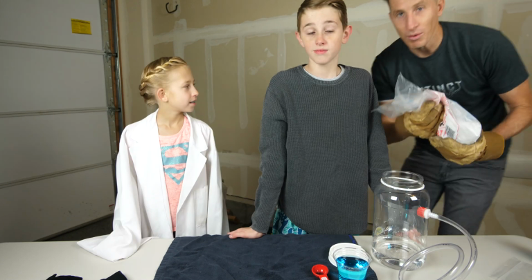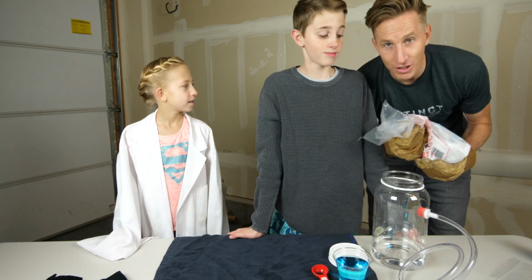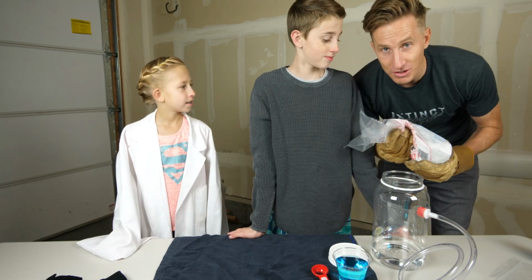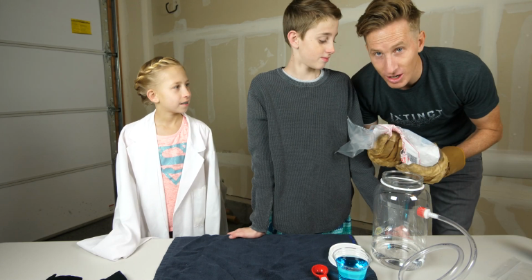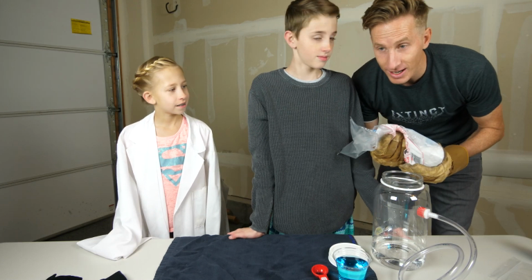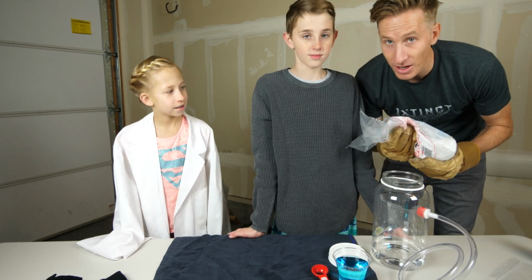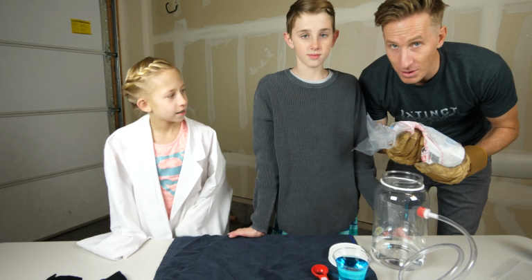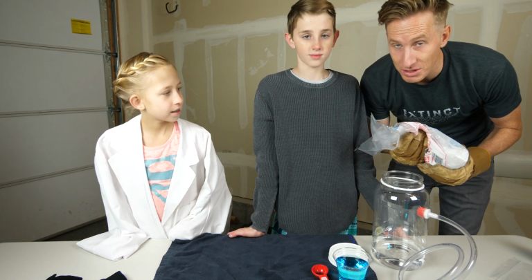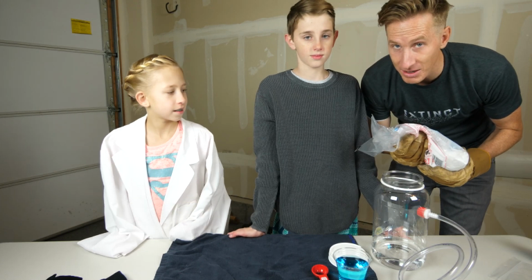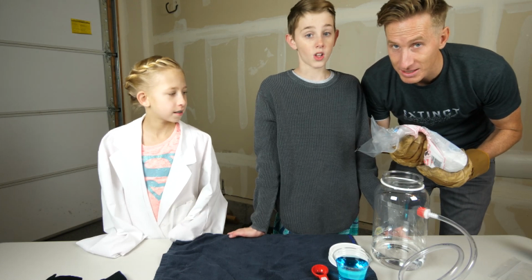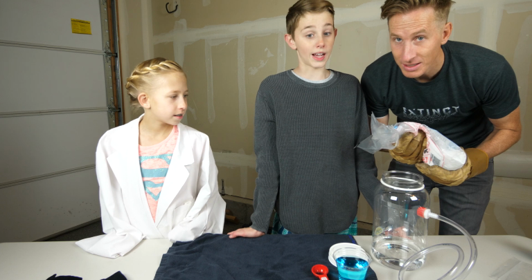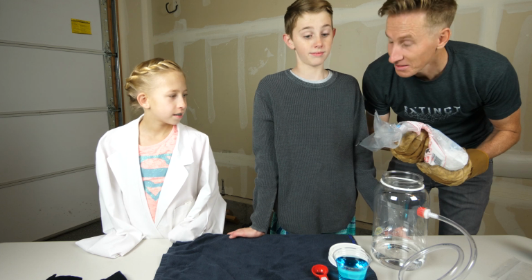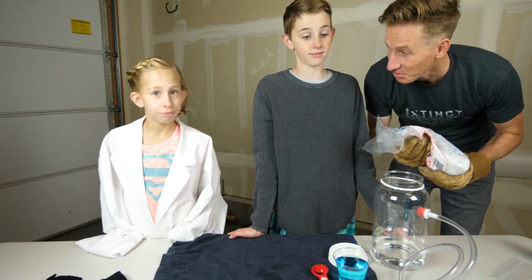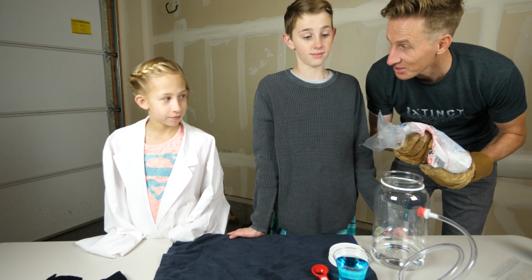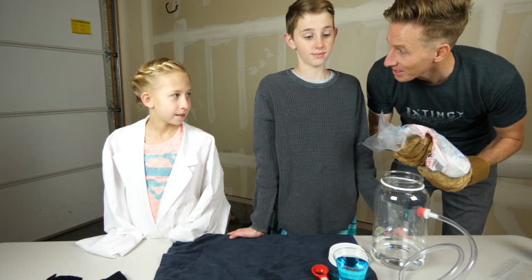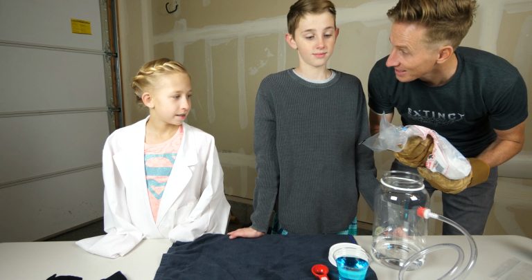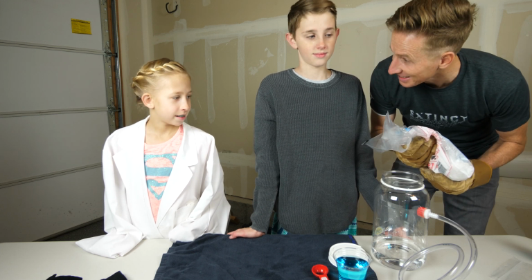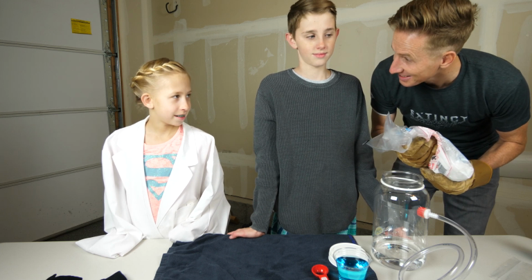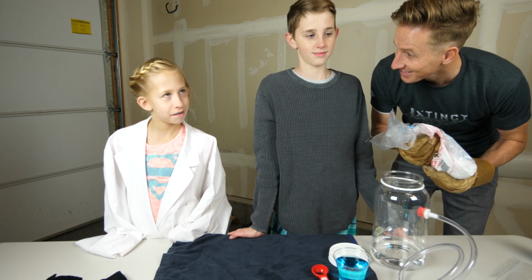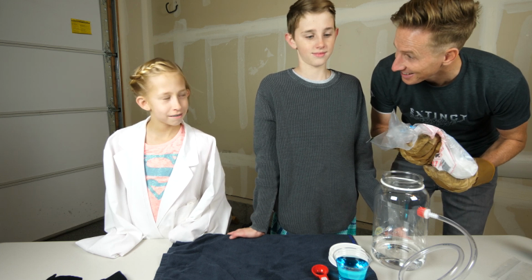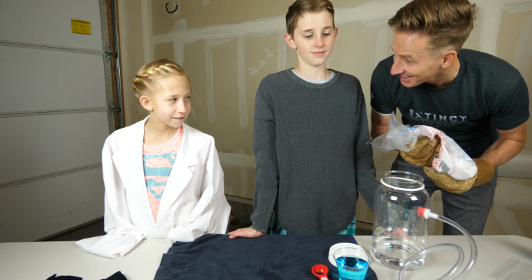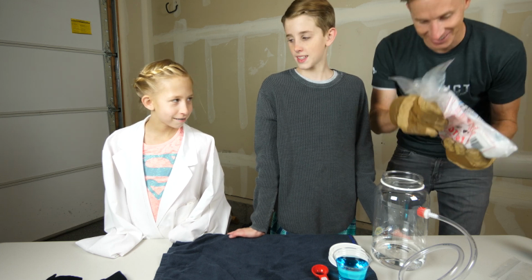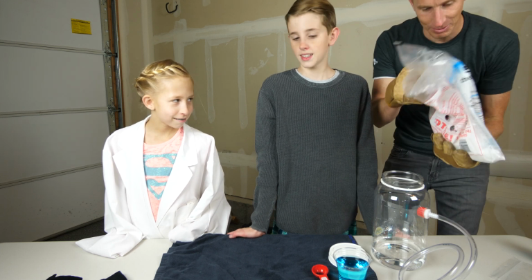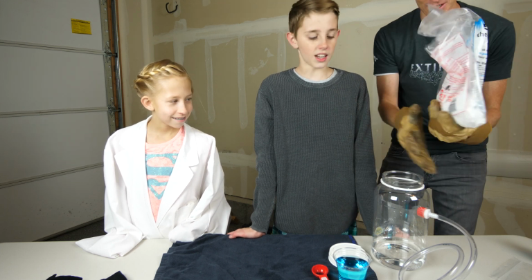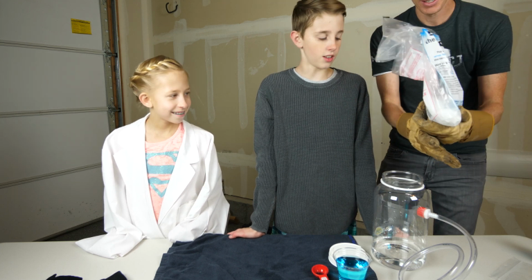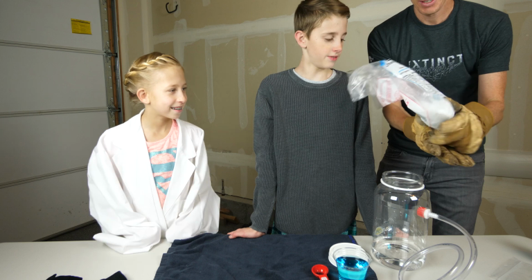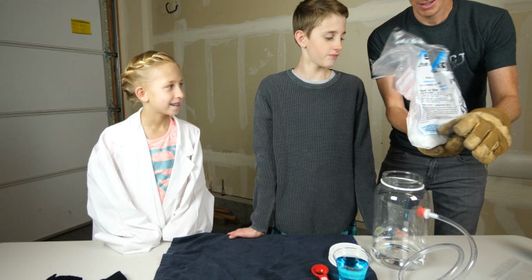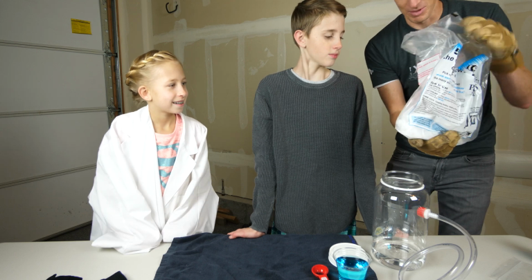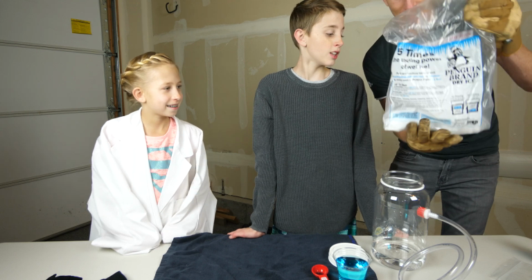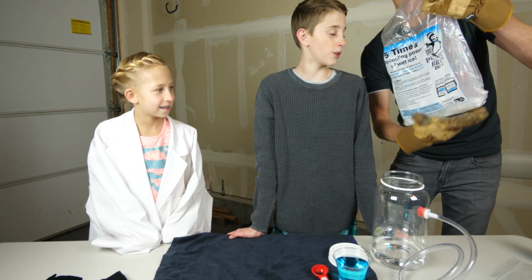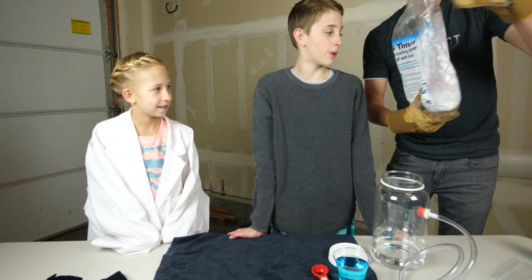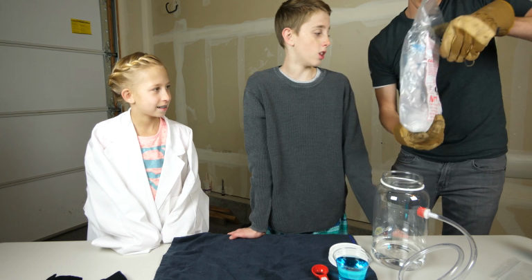Whenever you're using dry ice, always use a parent. Yeah, parents are safer than kids. Okay, here we go. I've got my special gloves on.